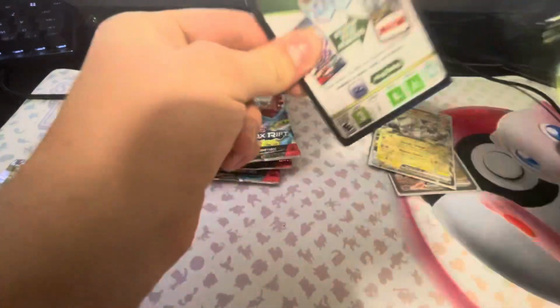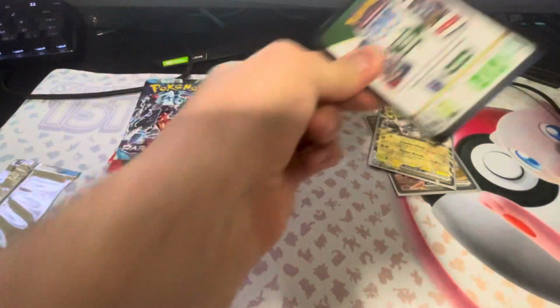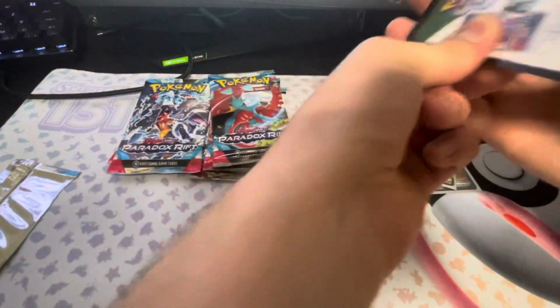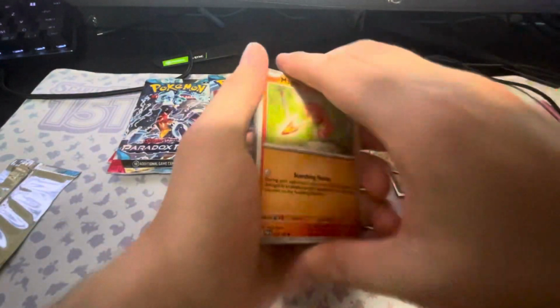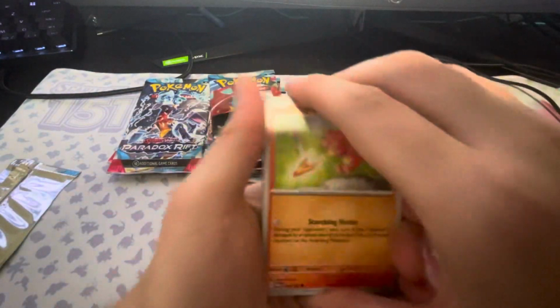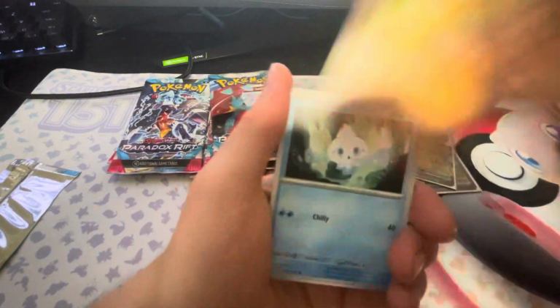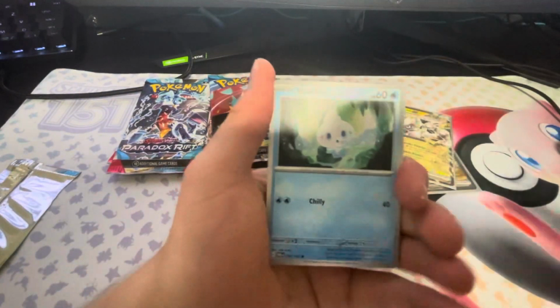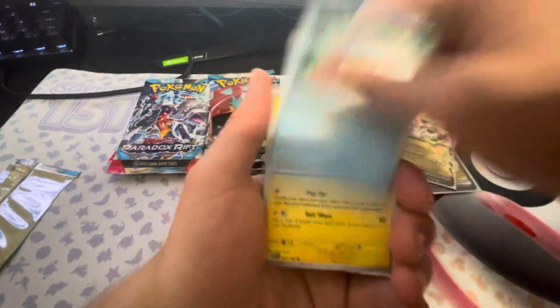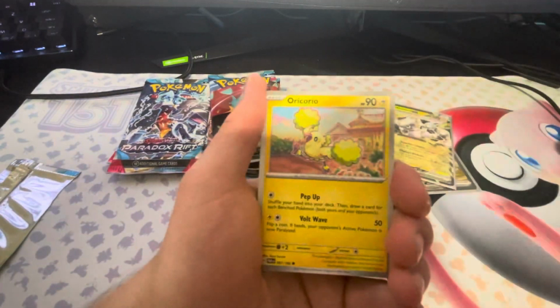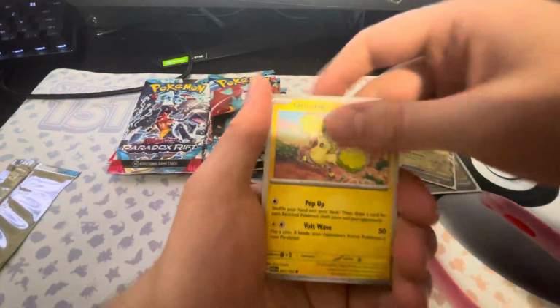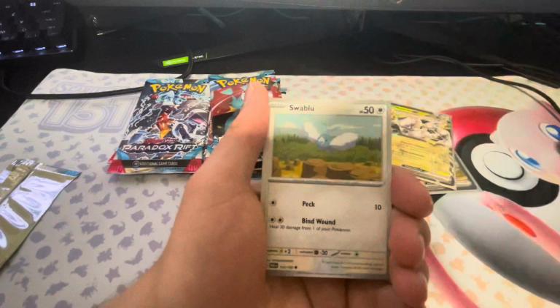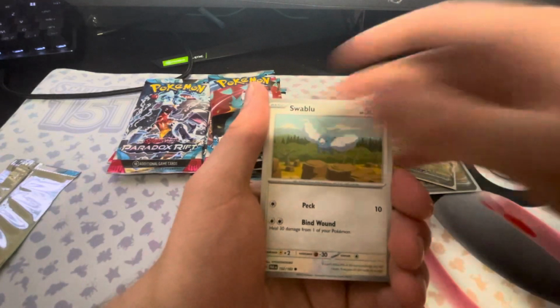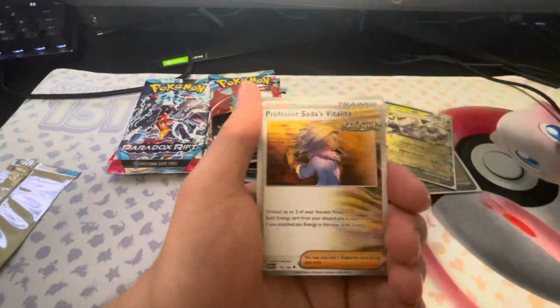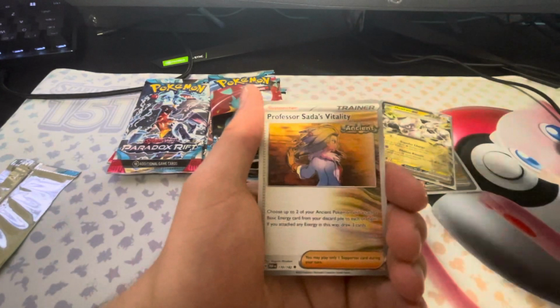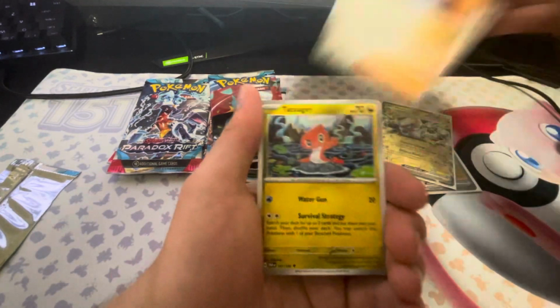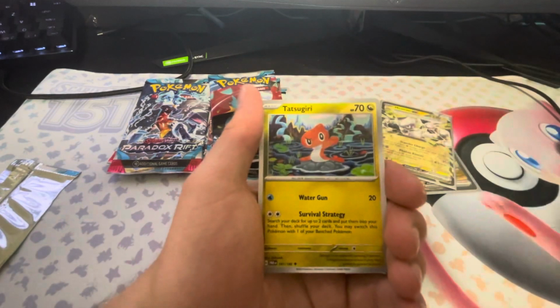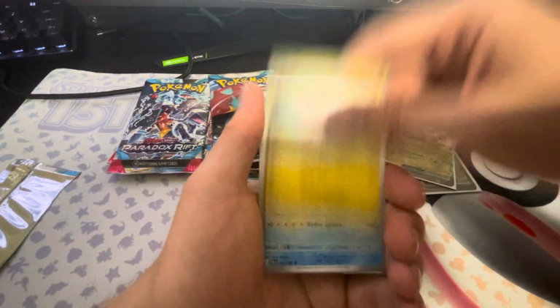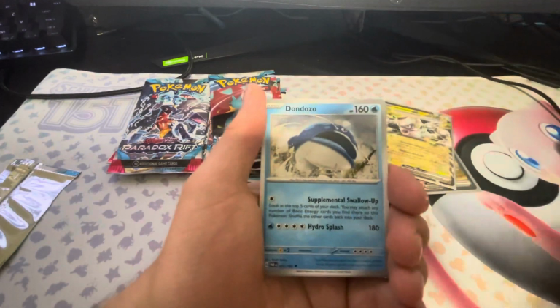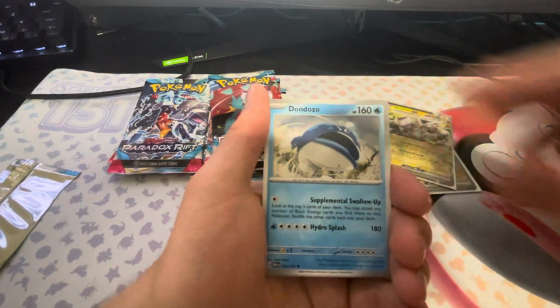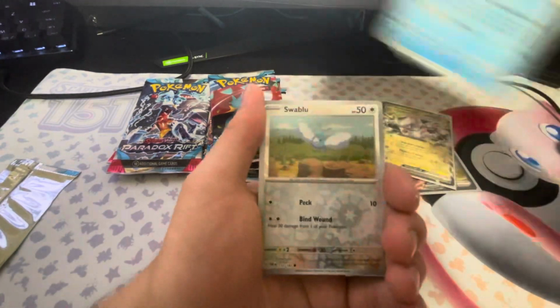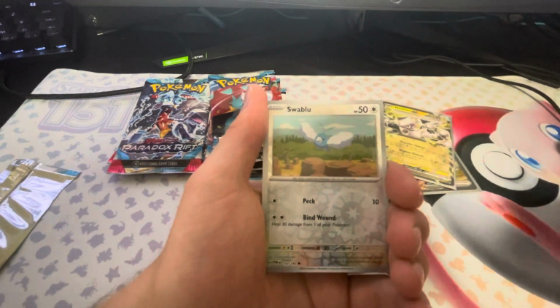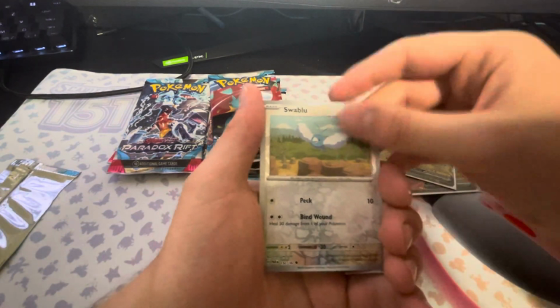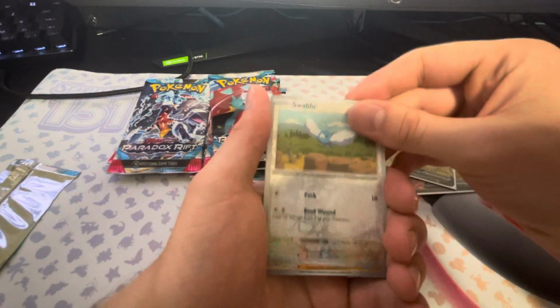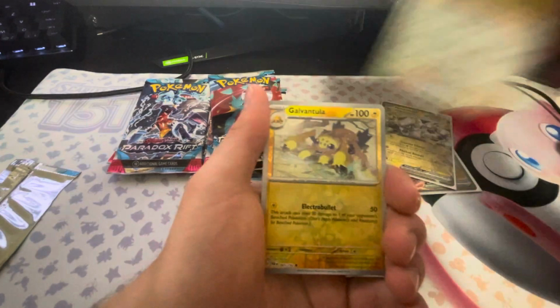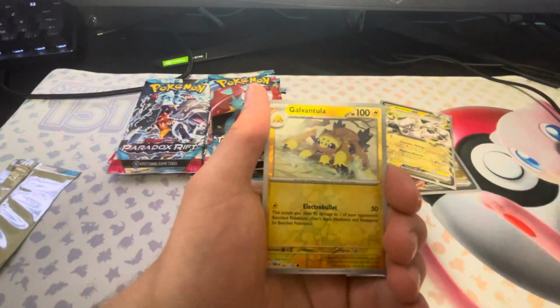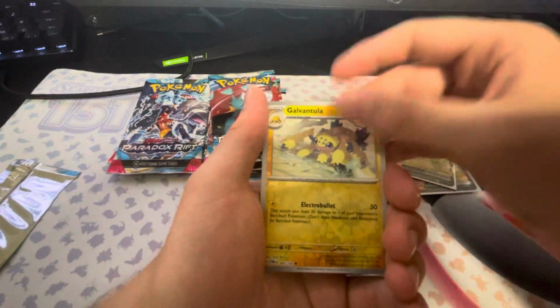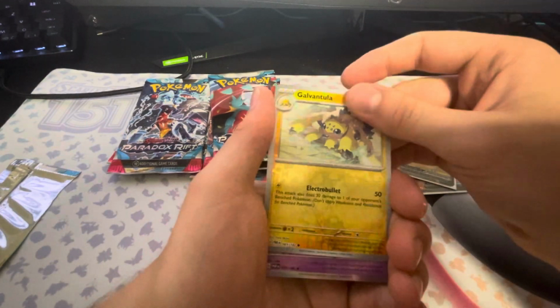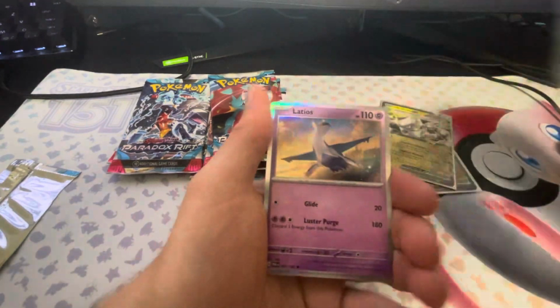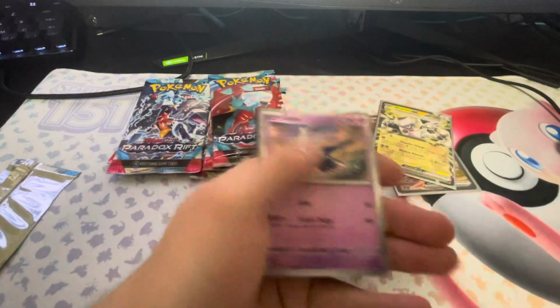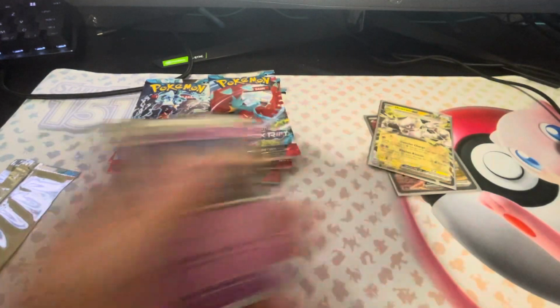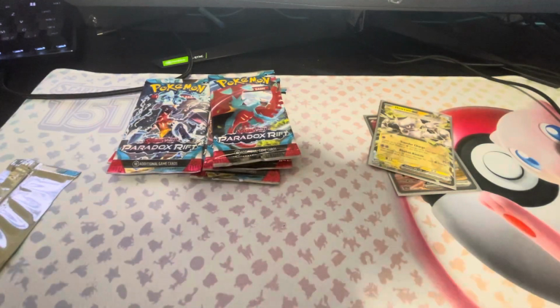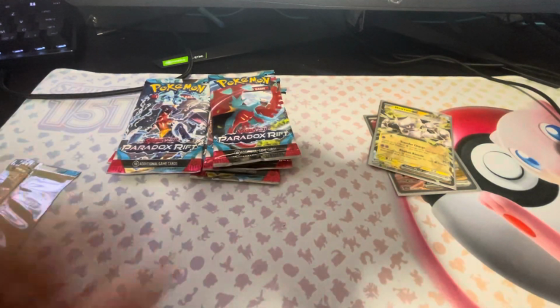Fifth pack. Let's see. Got an Oricorio, Swablu, a Tatsiguru, Dondozo, another Swablu, Galvantula, and a Latios Holo.